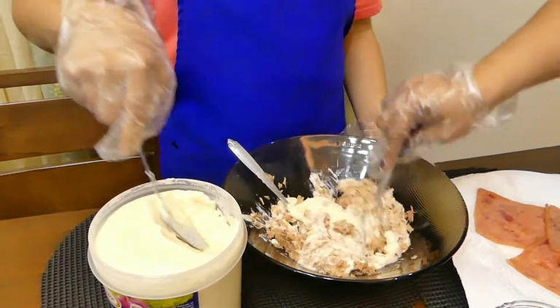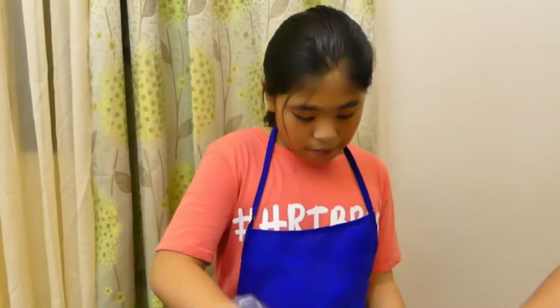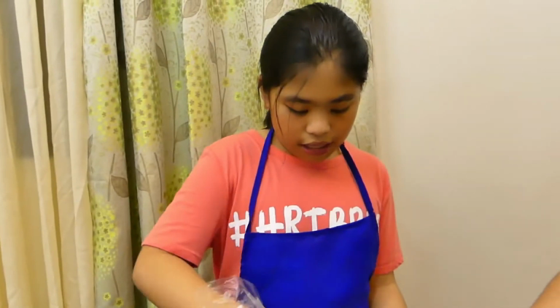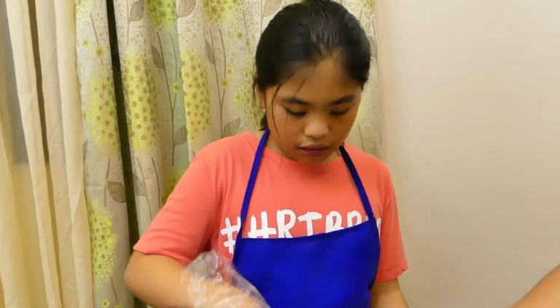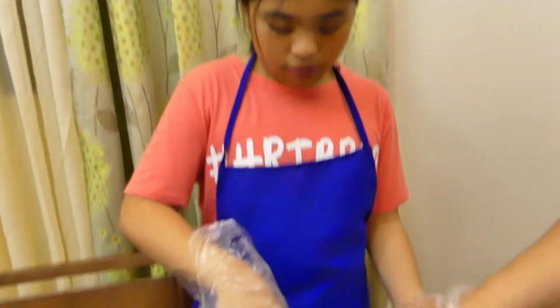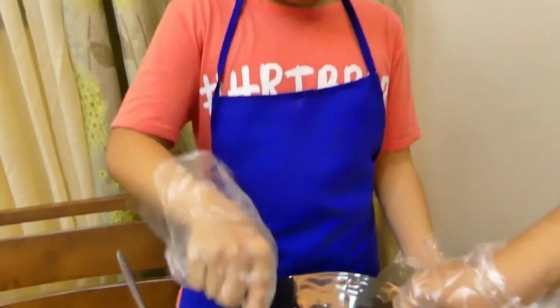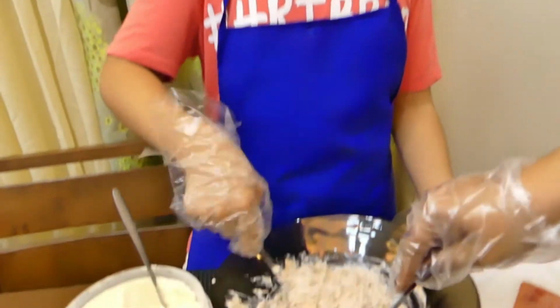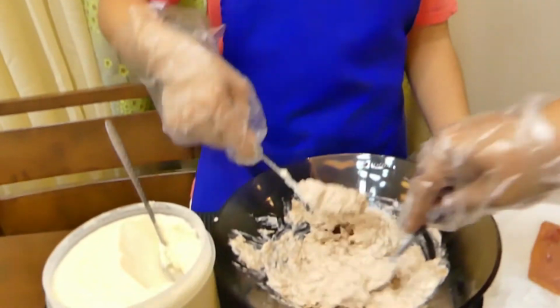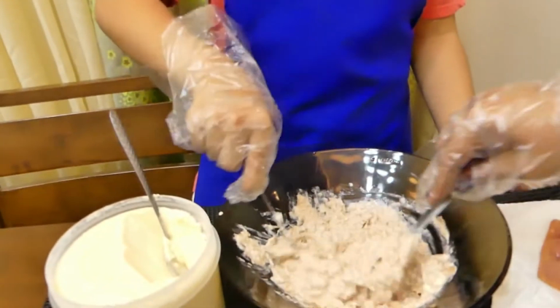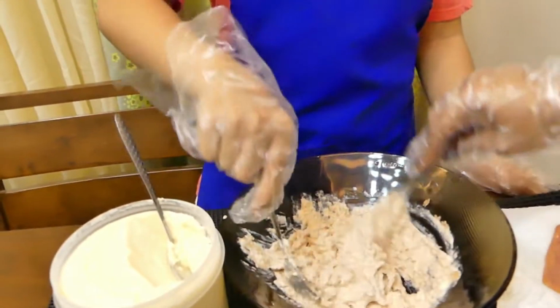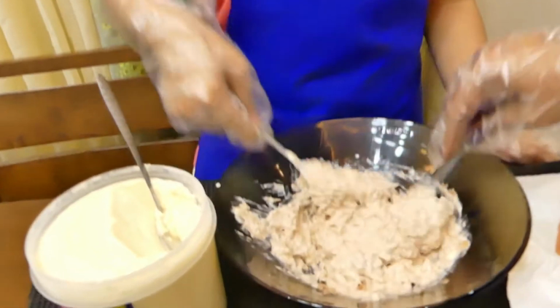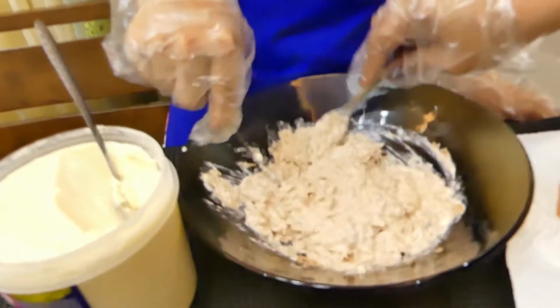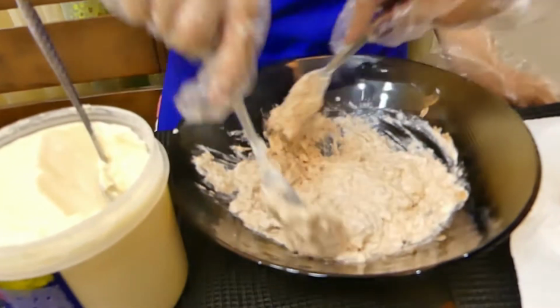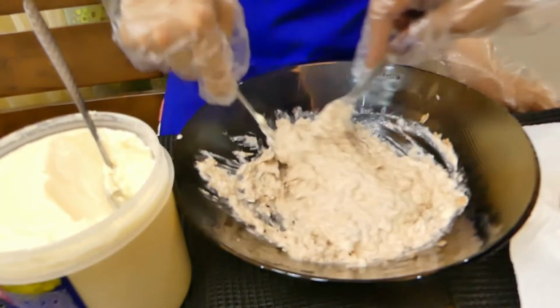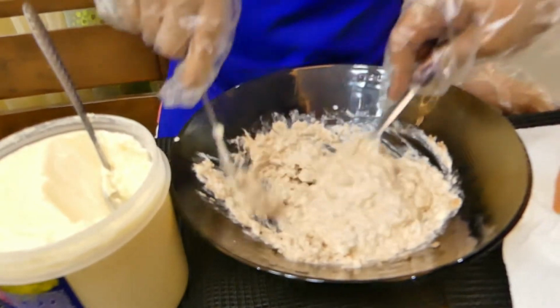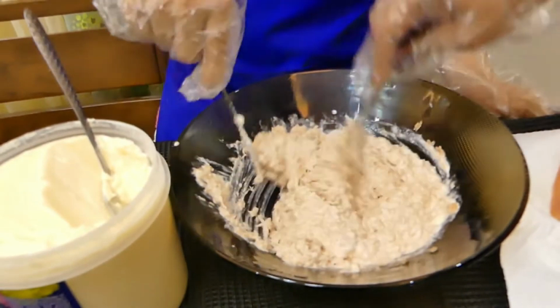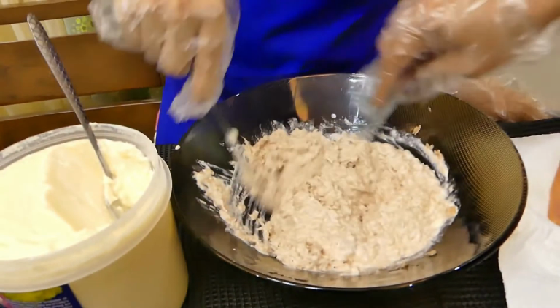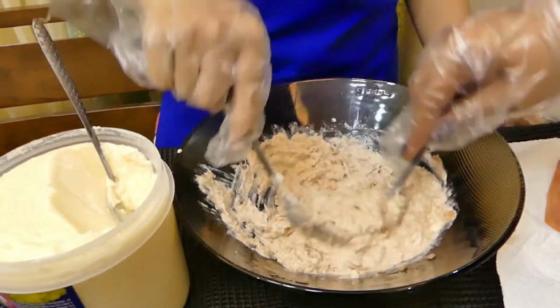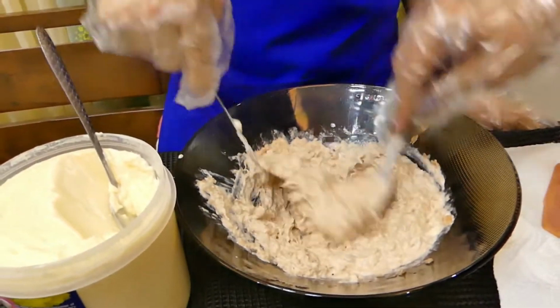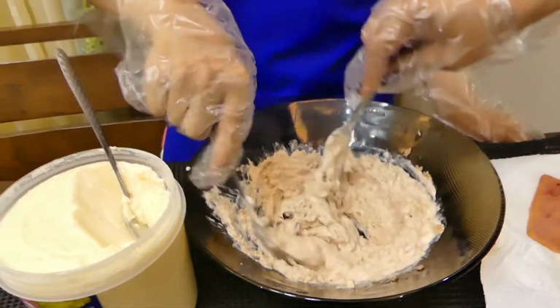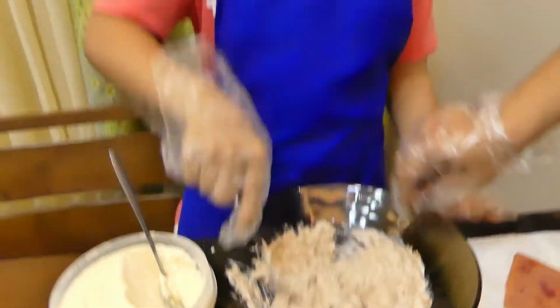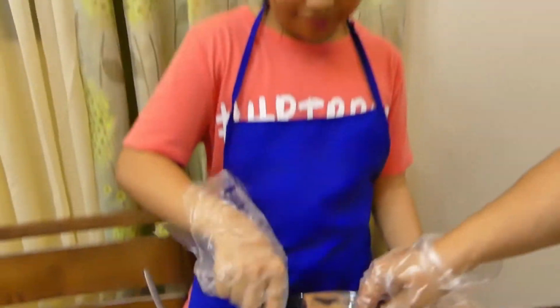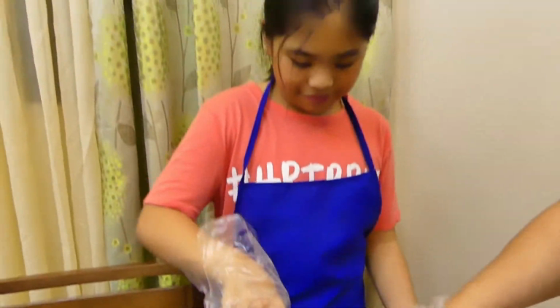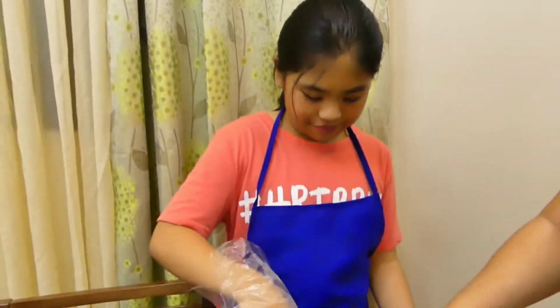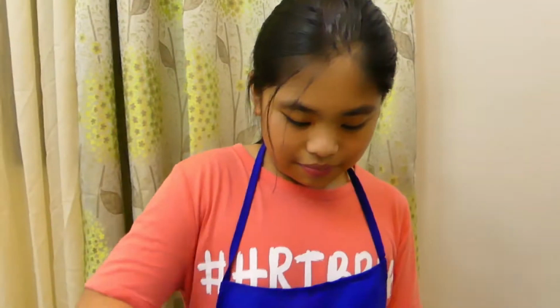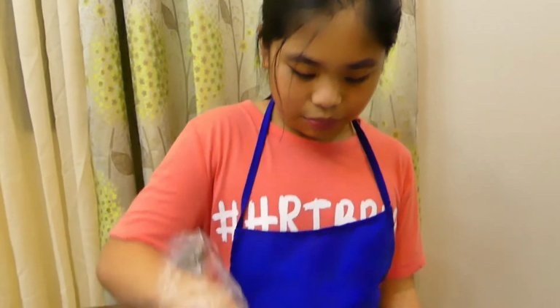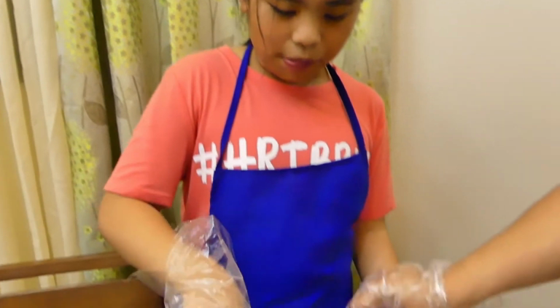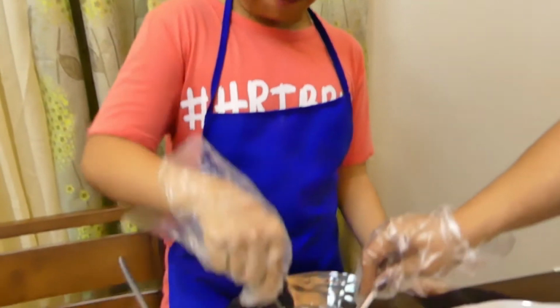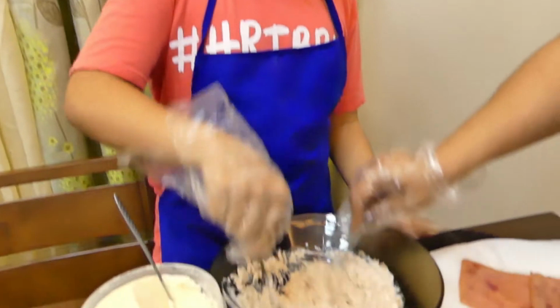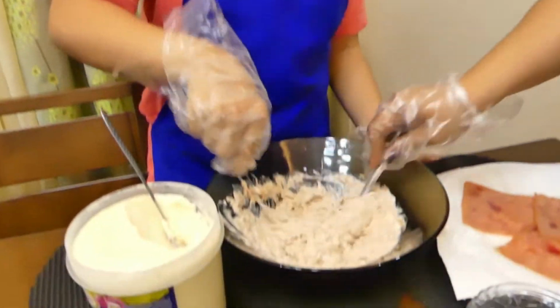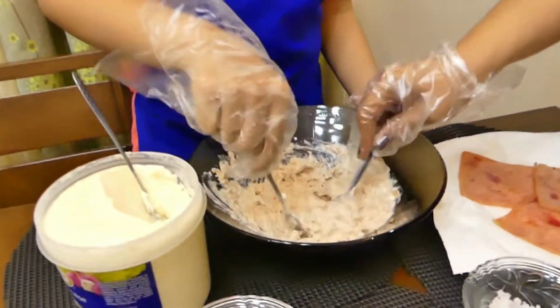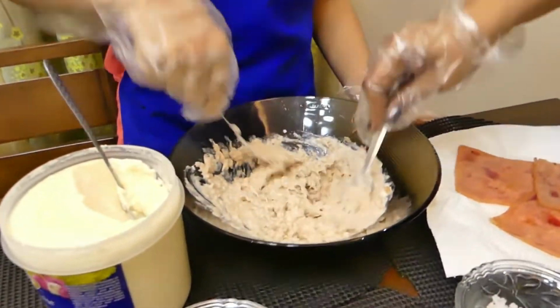If you want to eat it, you can eat it. It's delicious. I'm hungry.